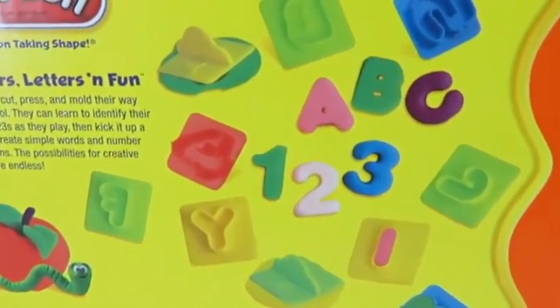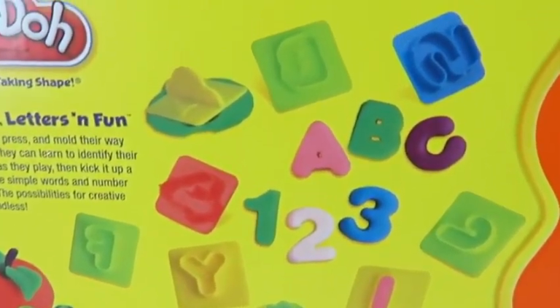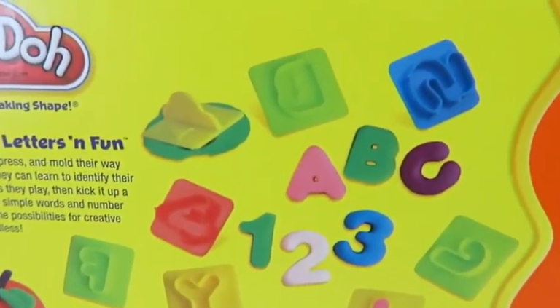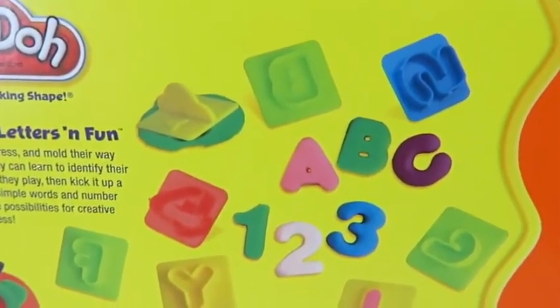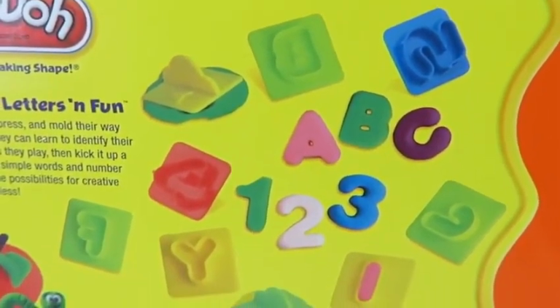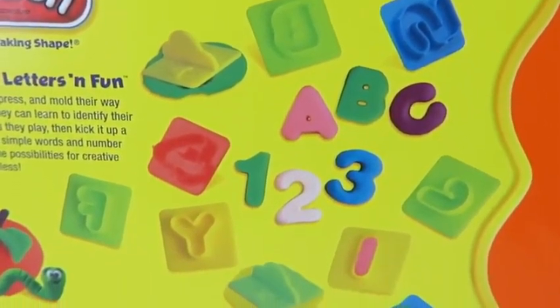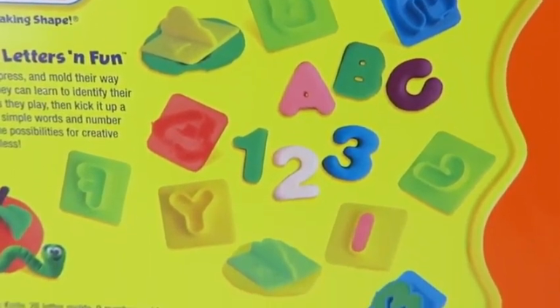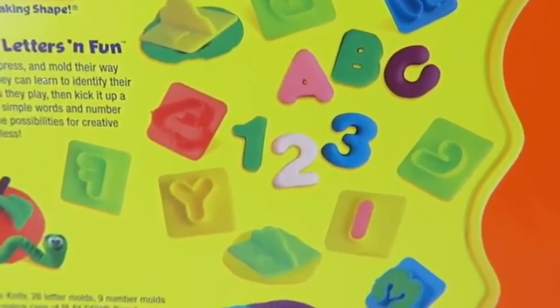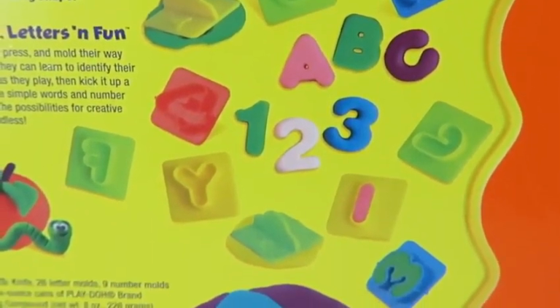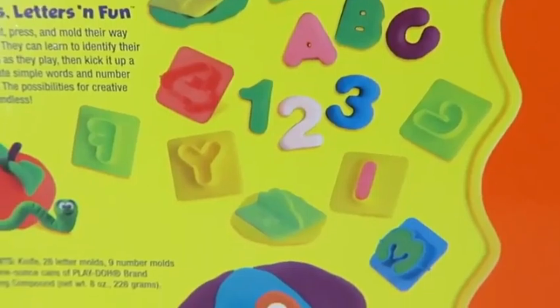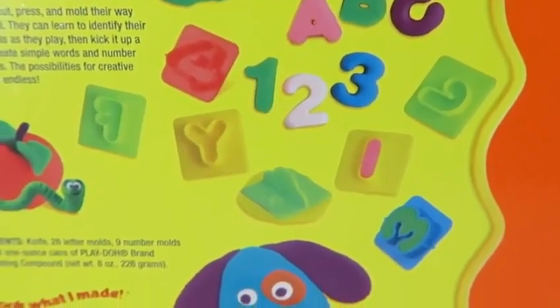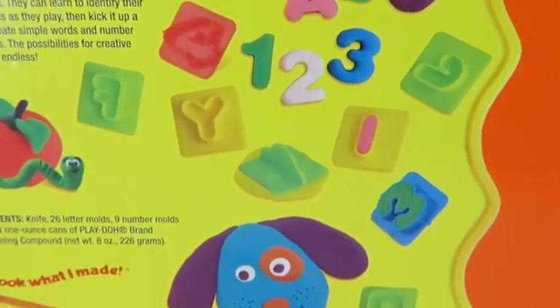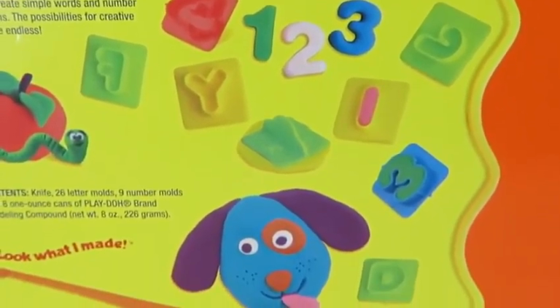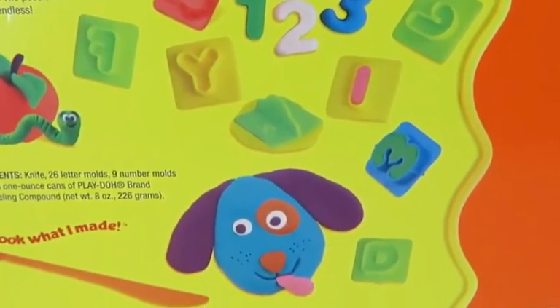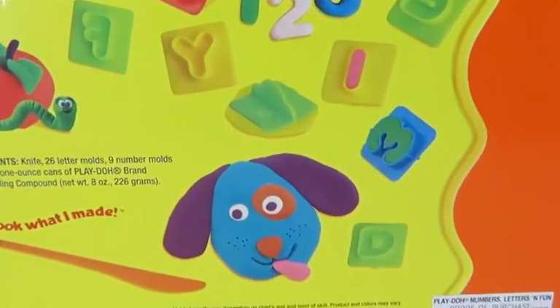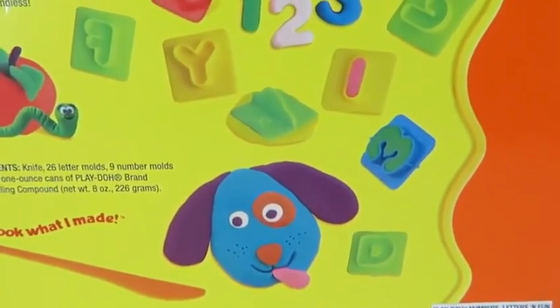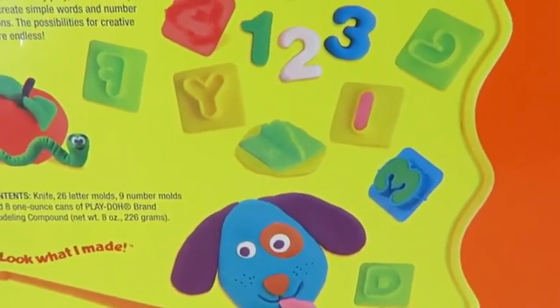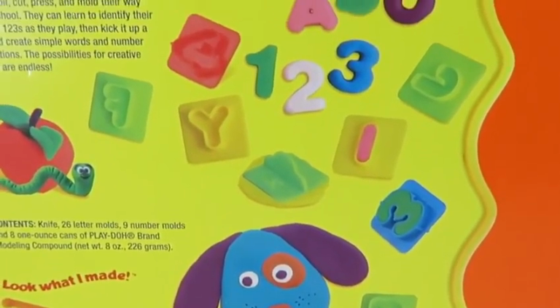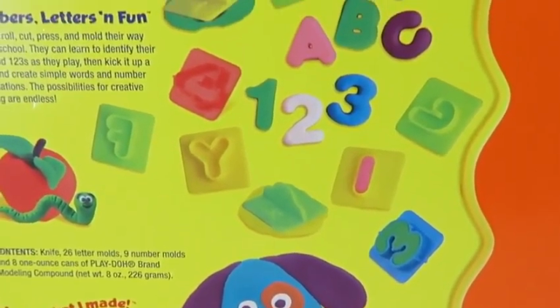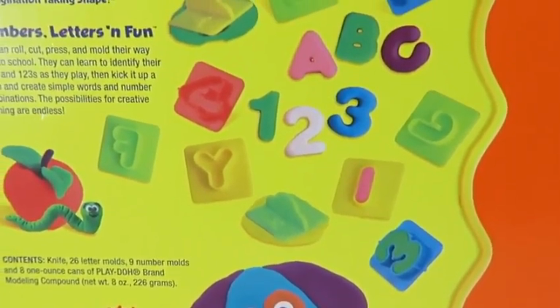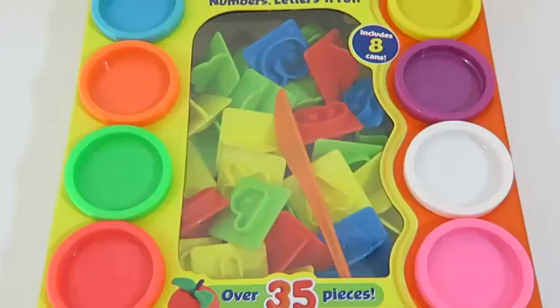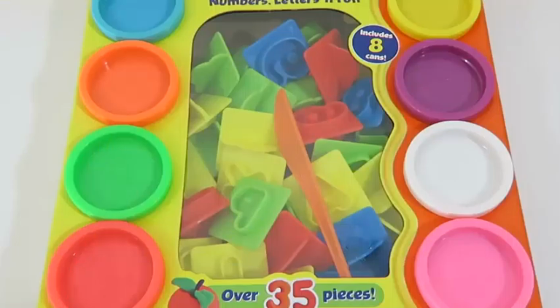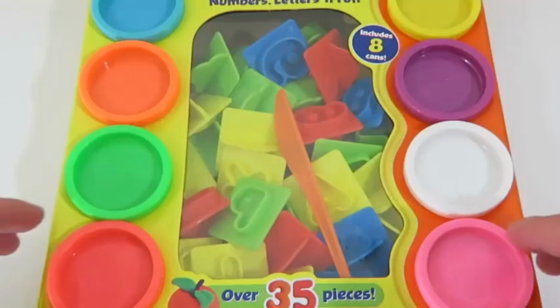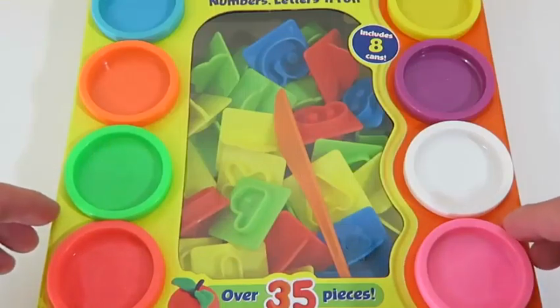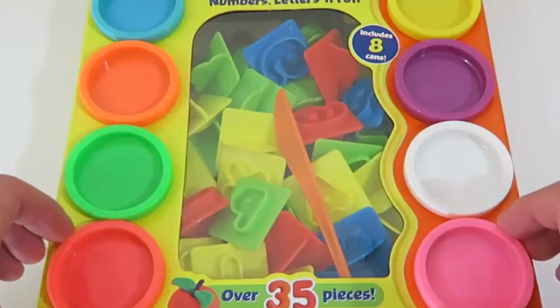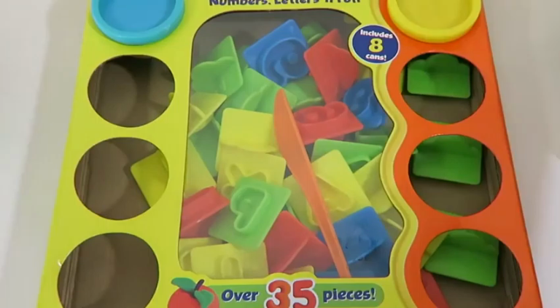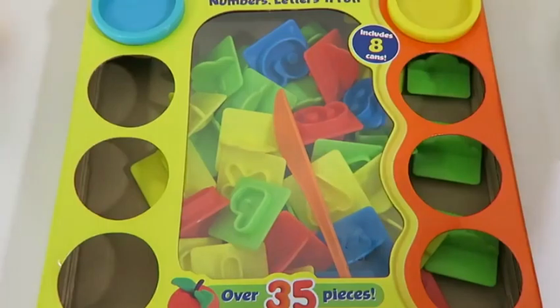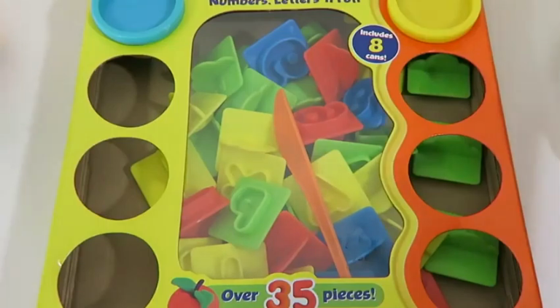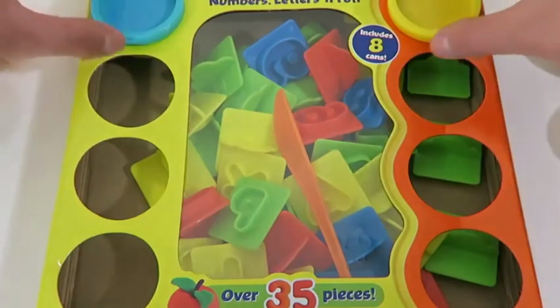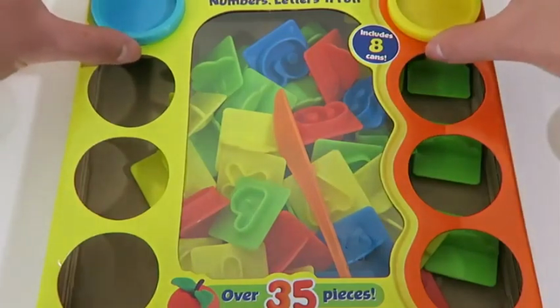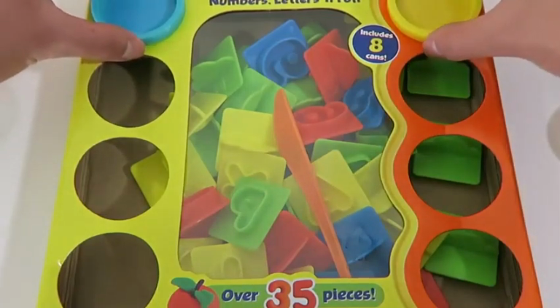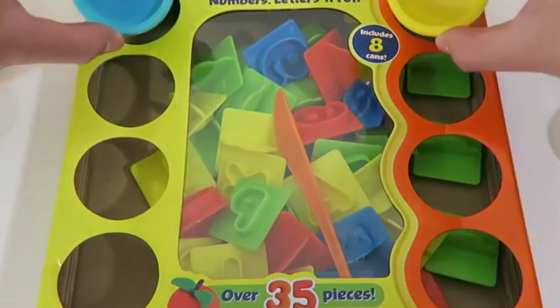If you have a son, daughter, little sister, or younger brother who needs to learn their numbers, be sure to have them check out this video! We also get 8 Play-Doh cans to work with!